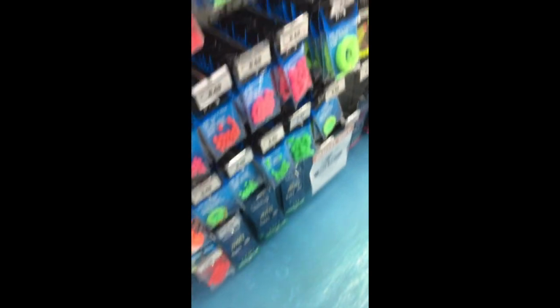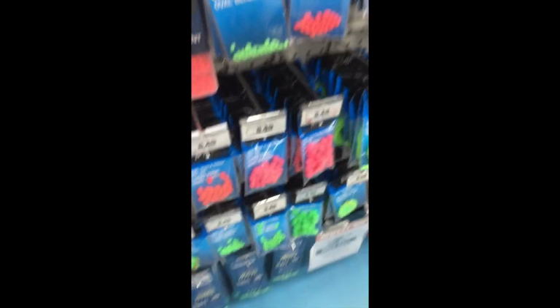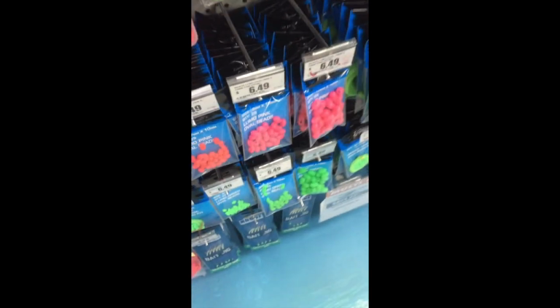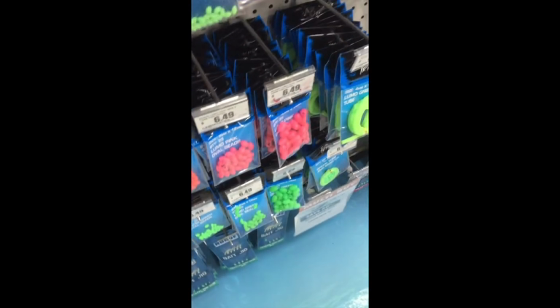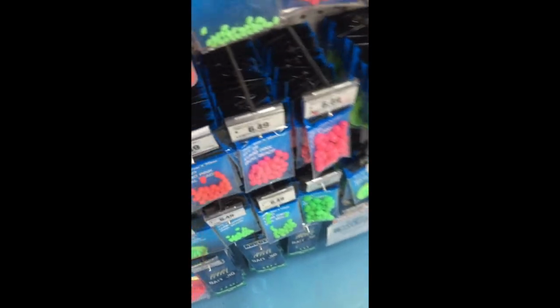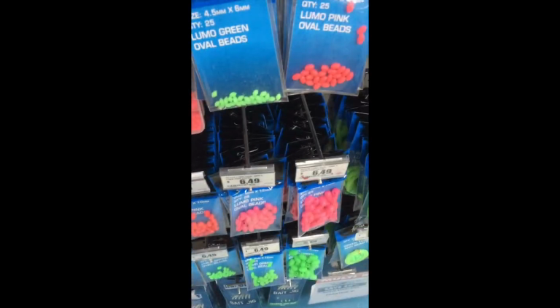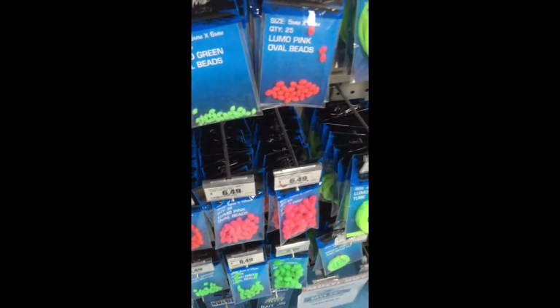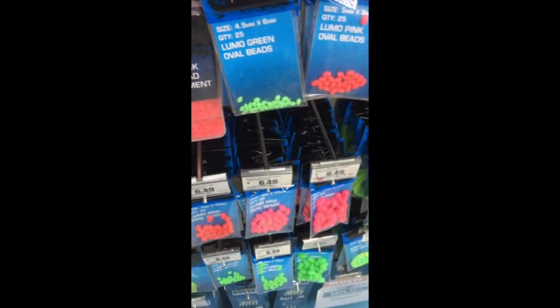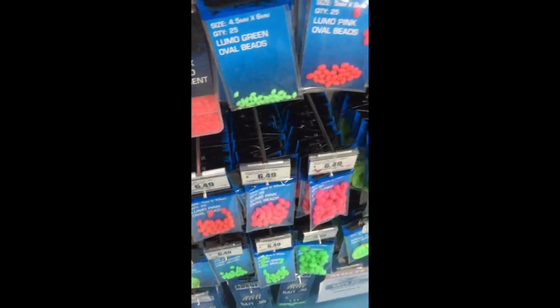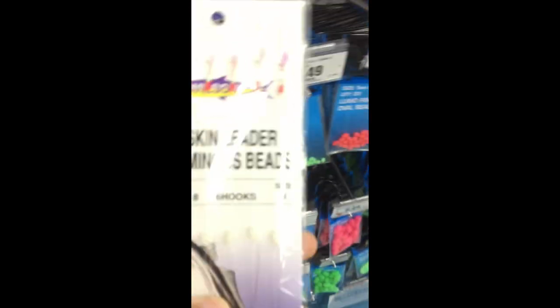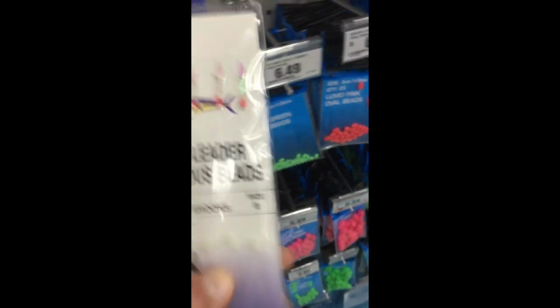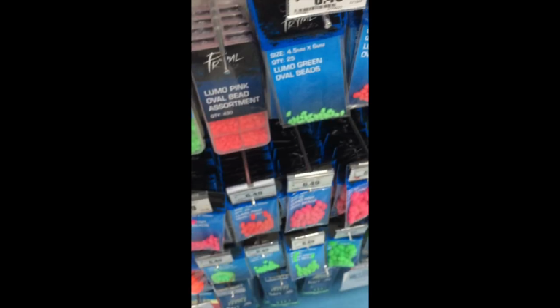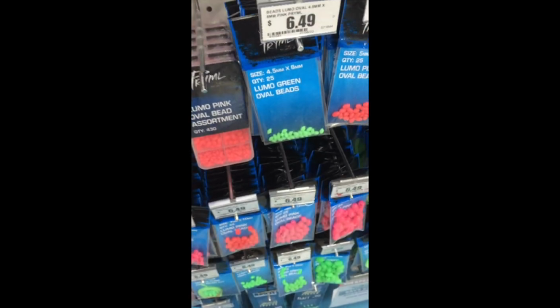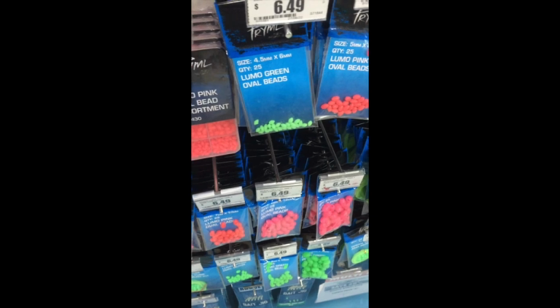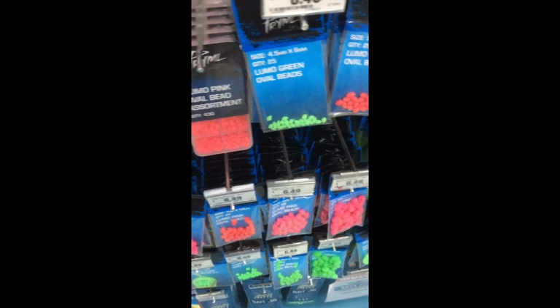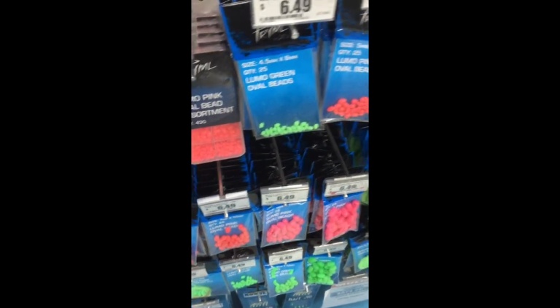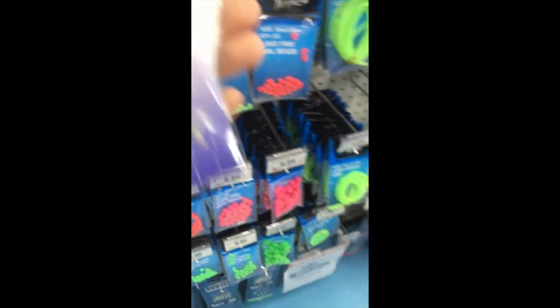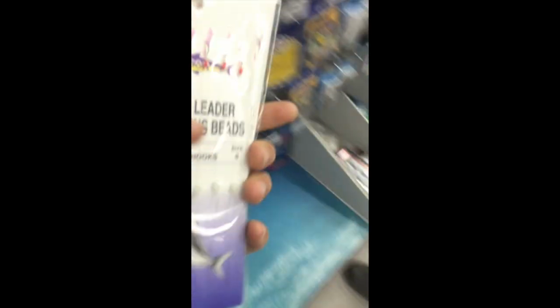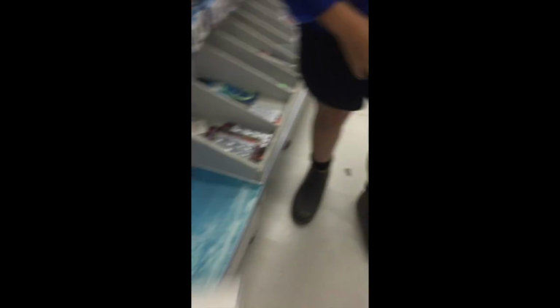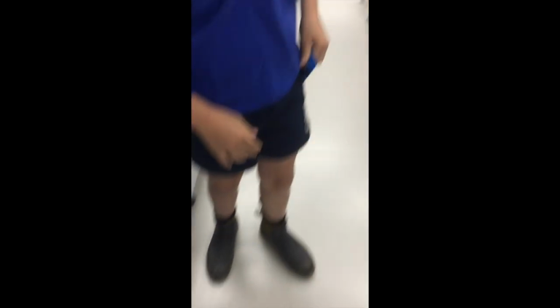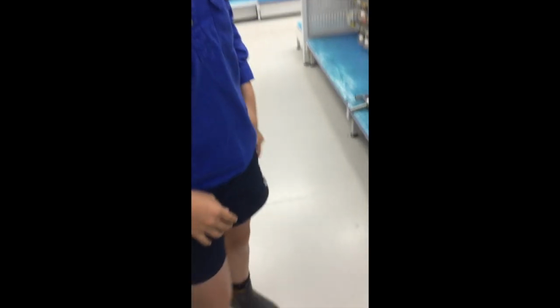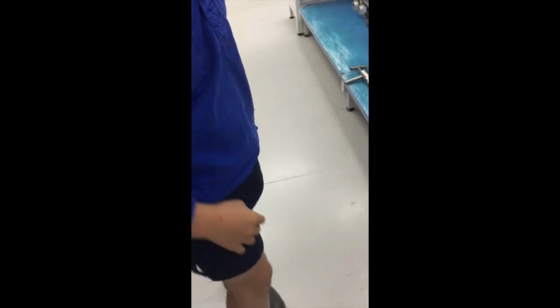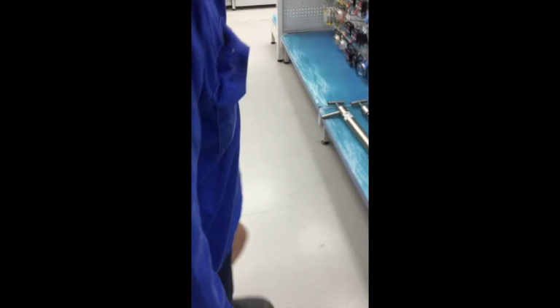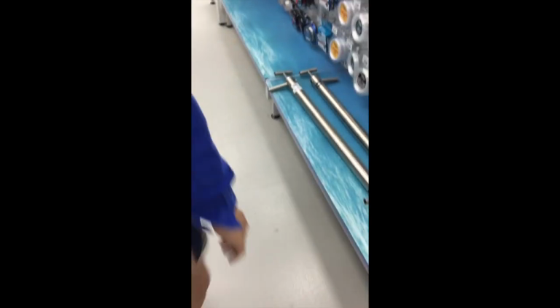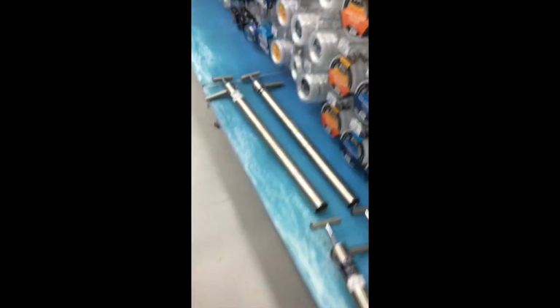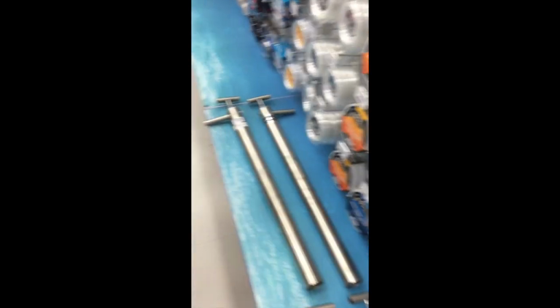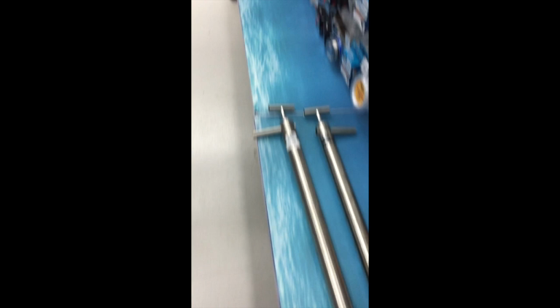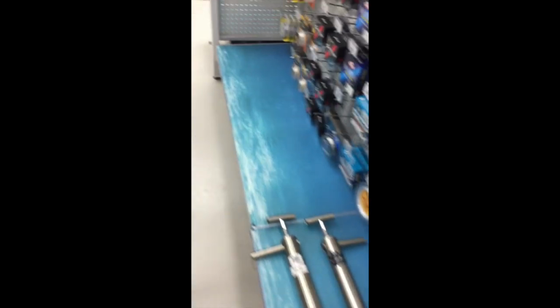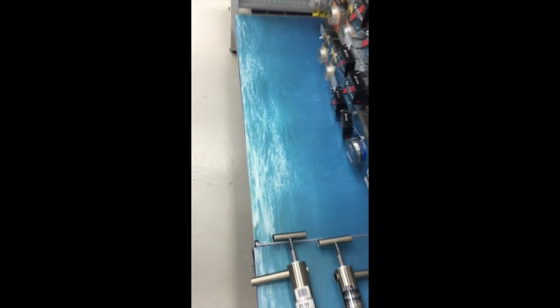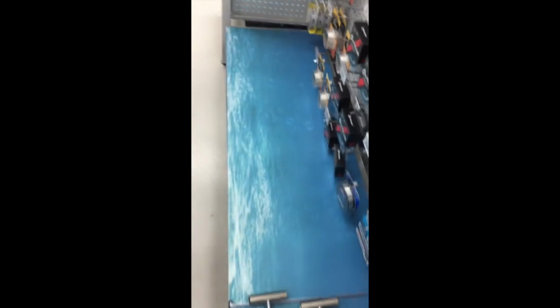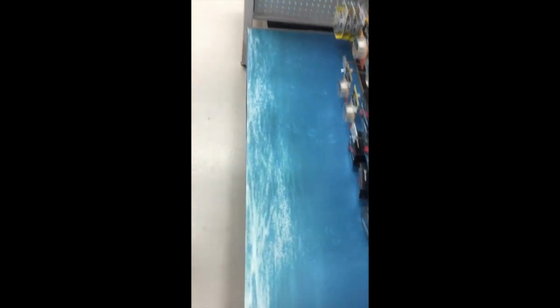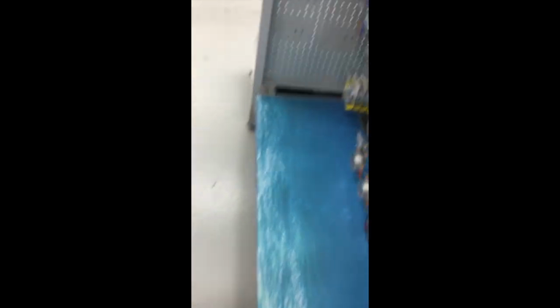PCF guys, we're going to be doing a little fishing video today. I'm going to get two jigs — two for me, two for Tom. Get two each.